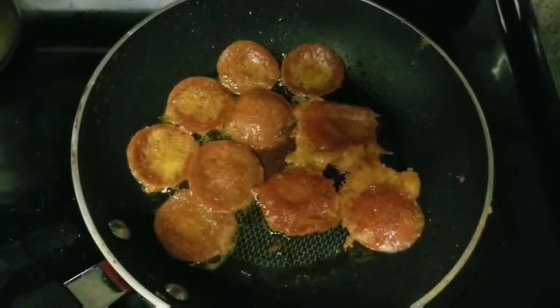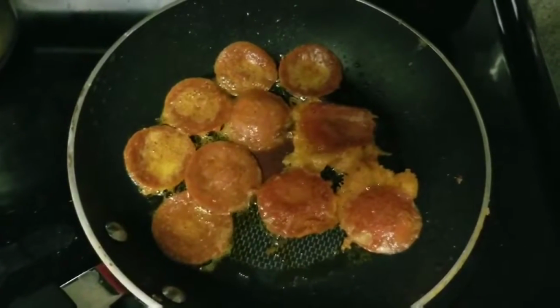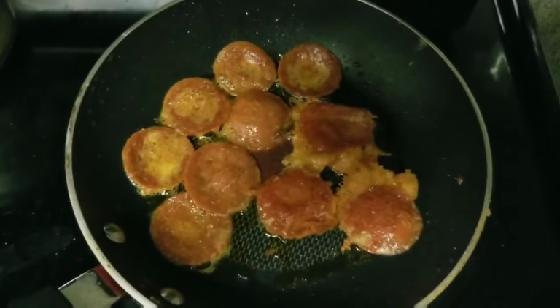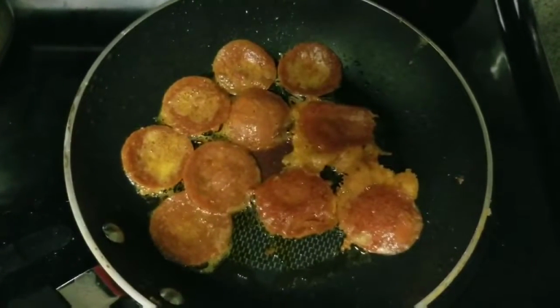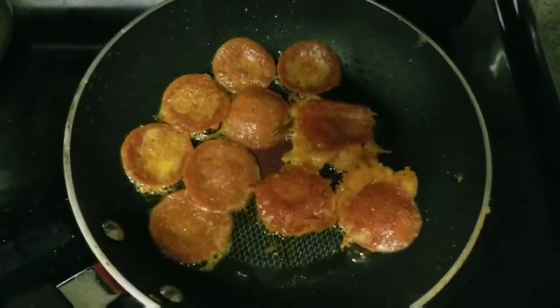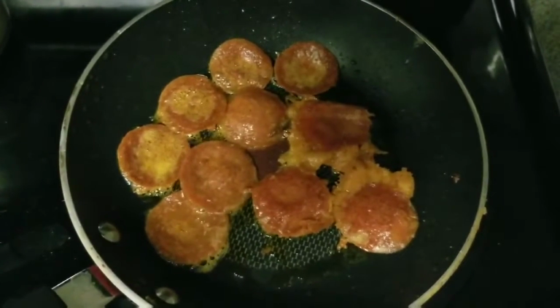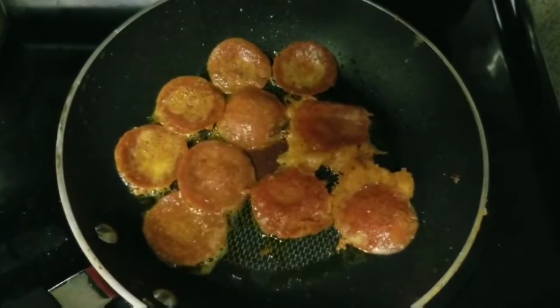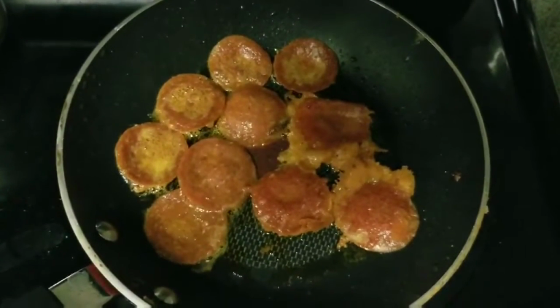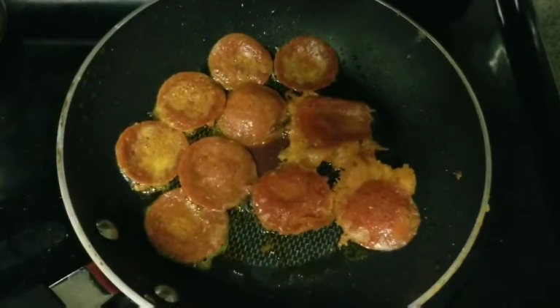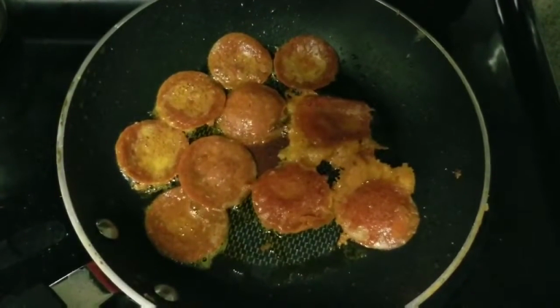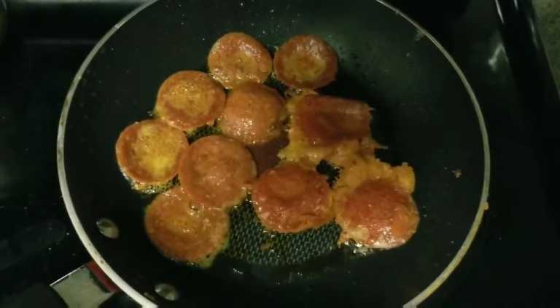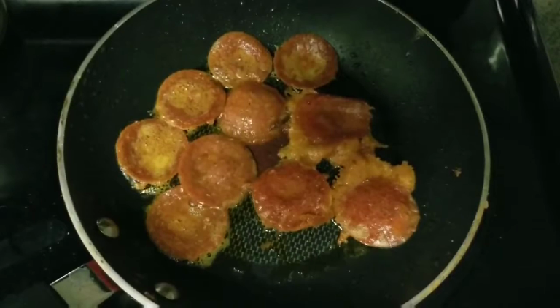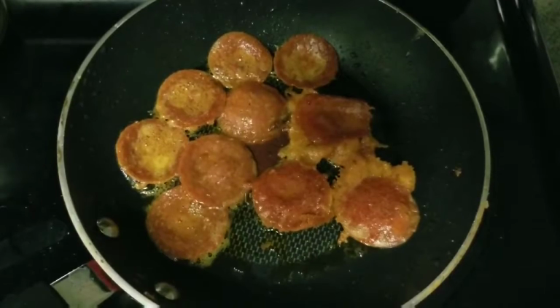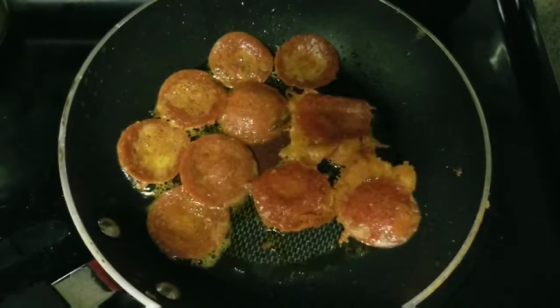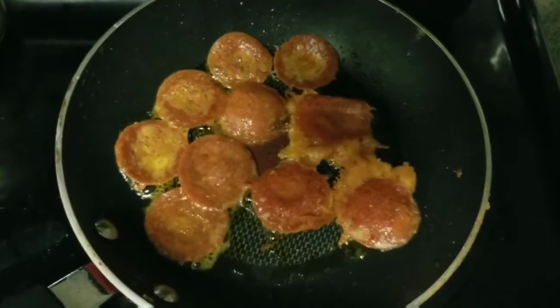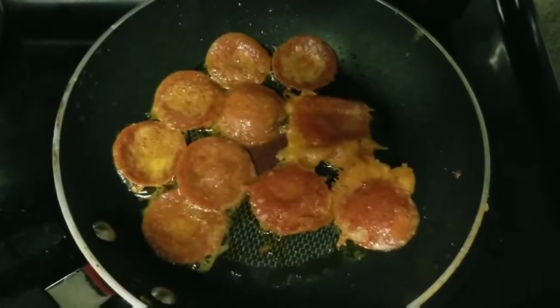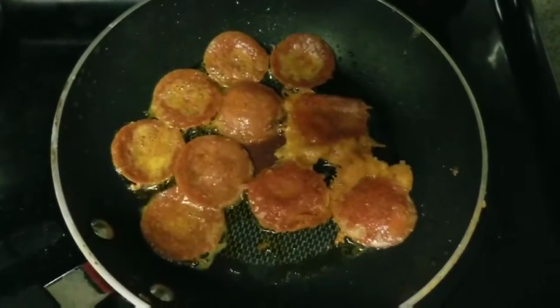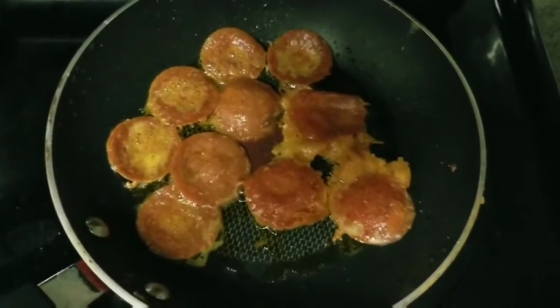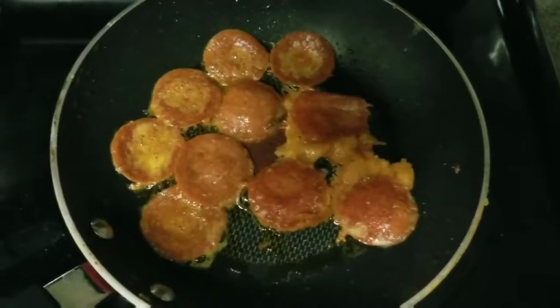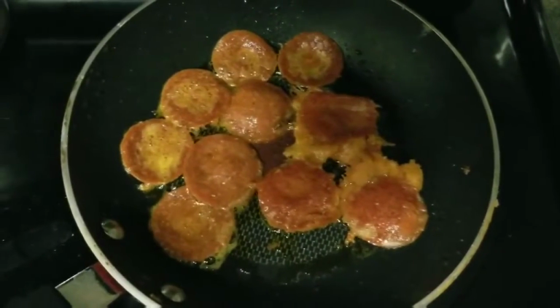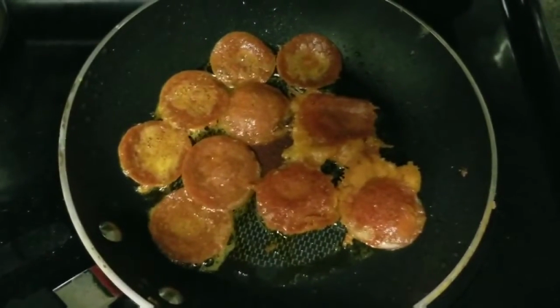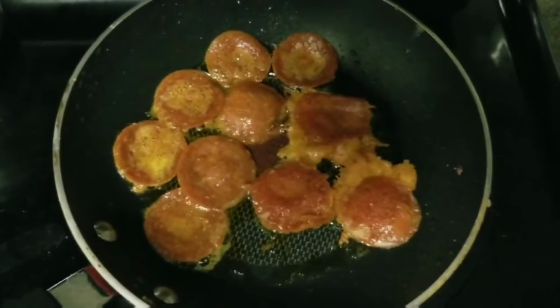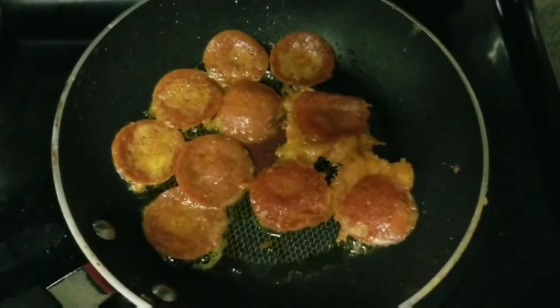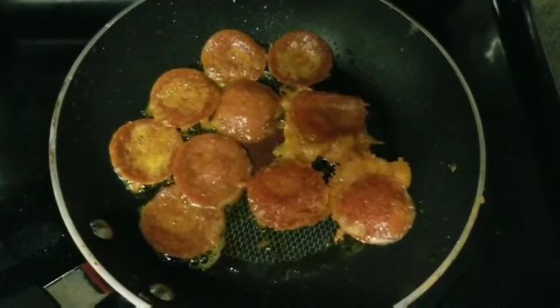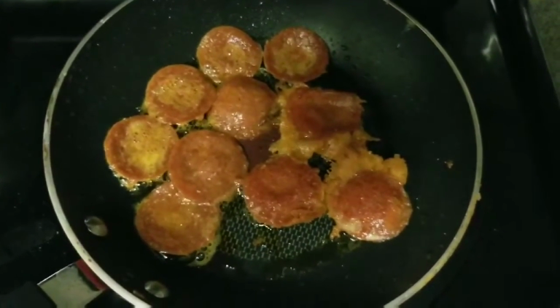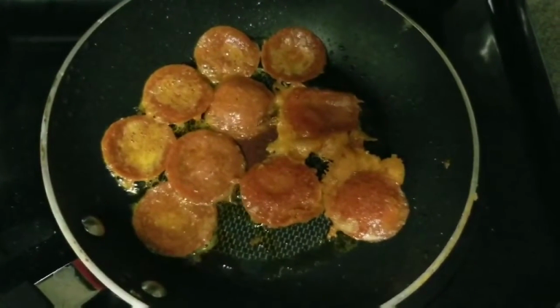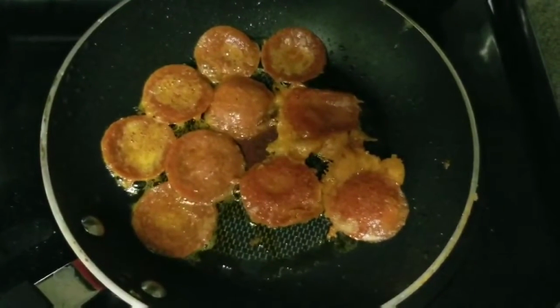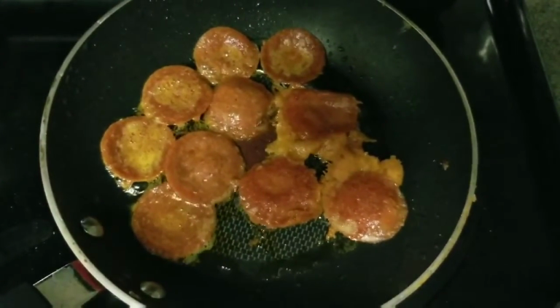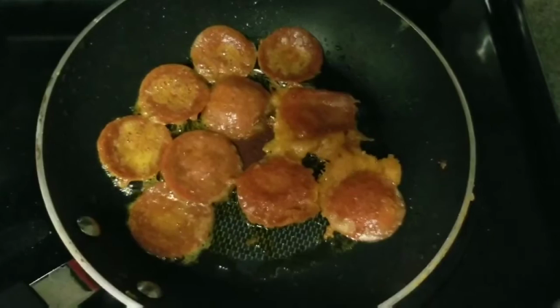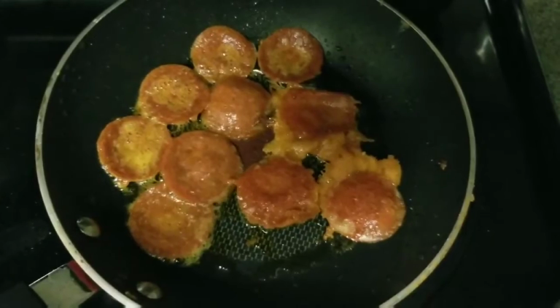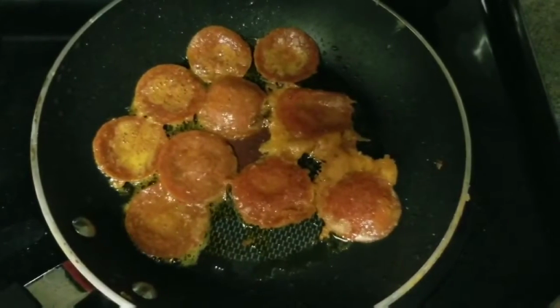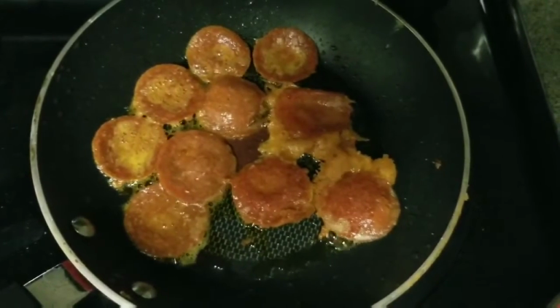Hi everyone, so in this video I want to show you guys one of my favorite snacks. It's around 3:30.